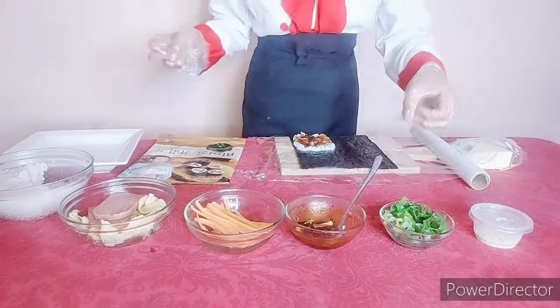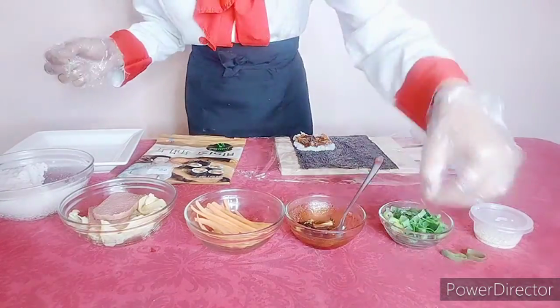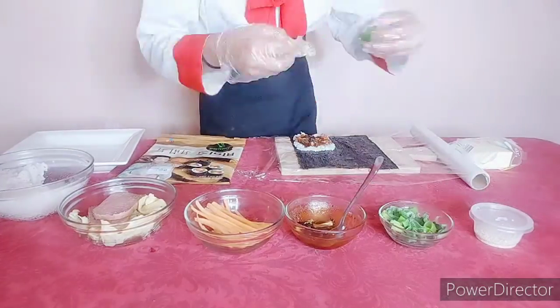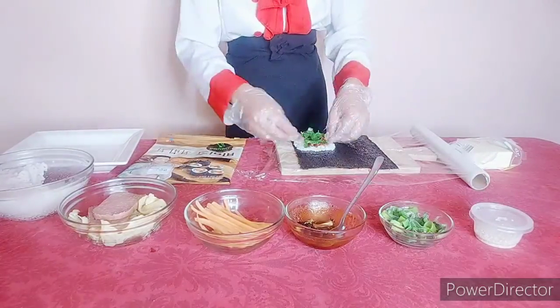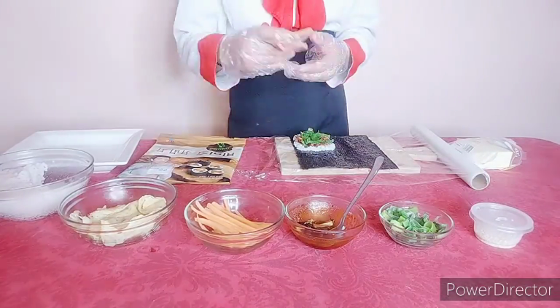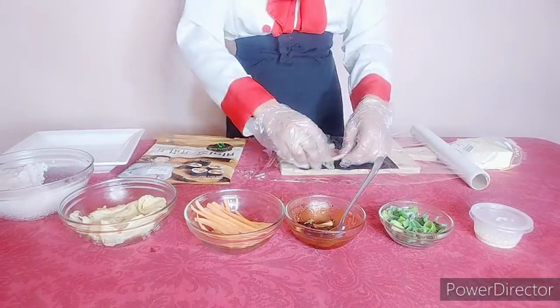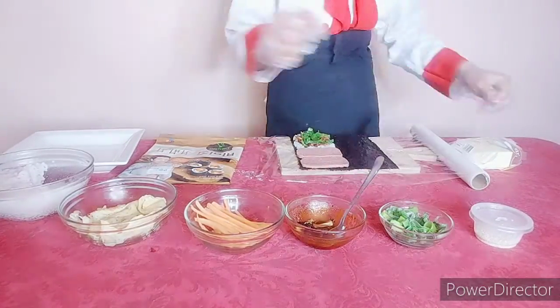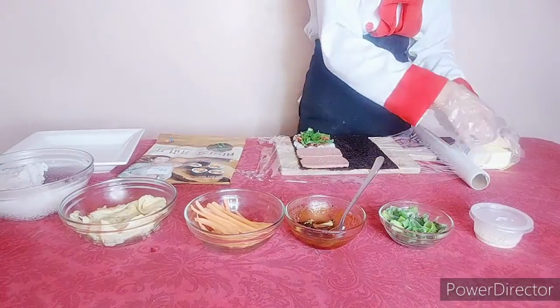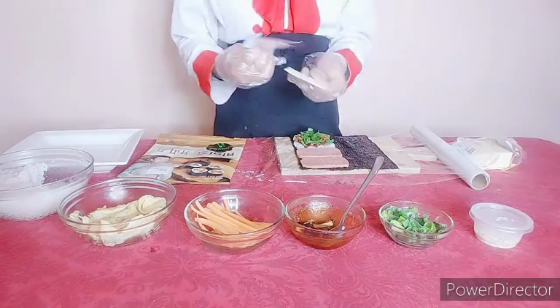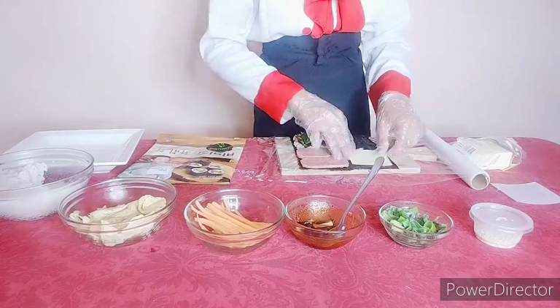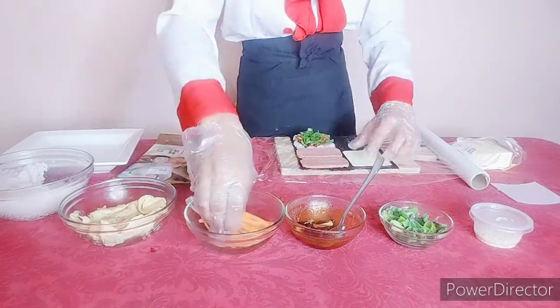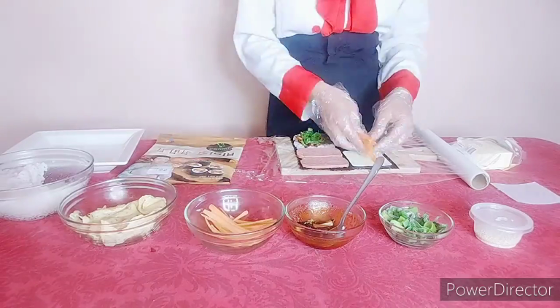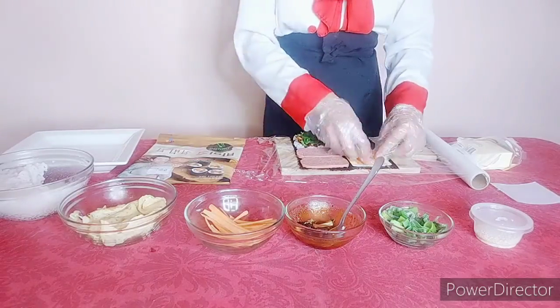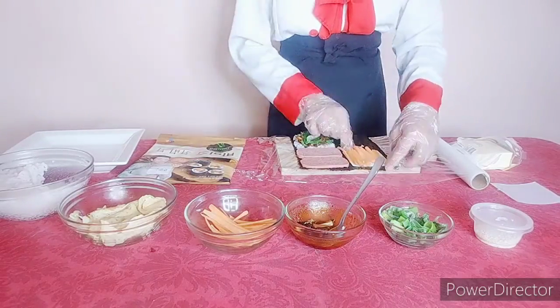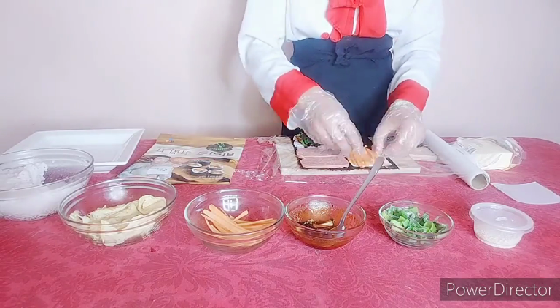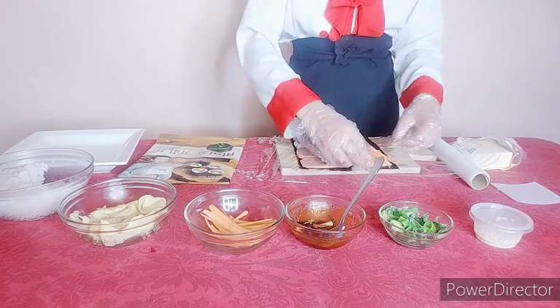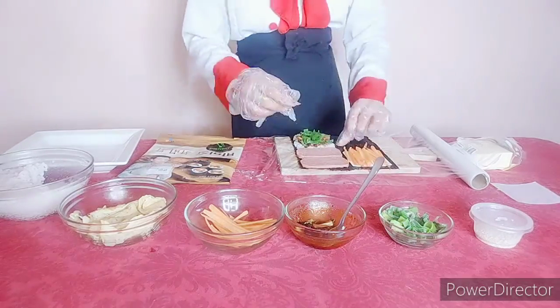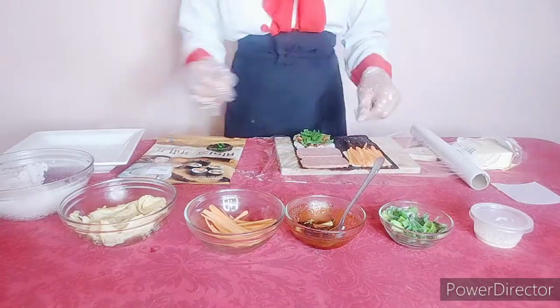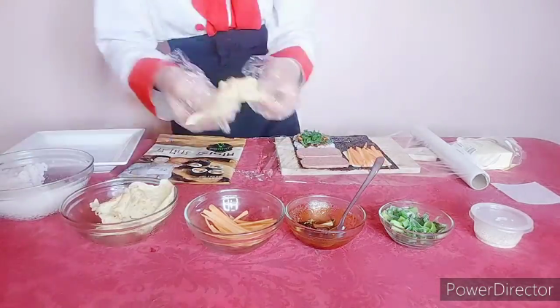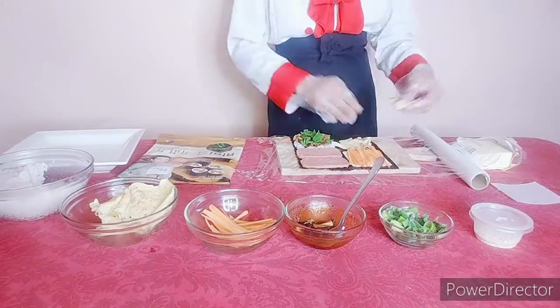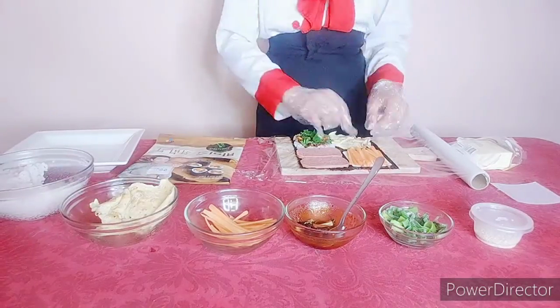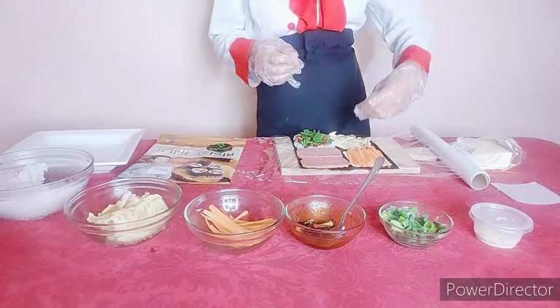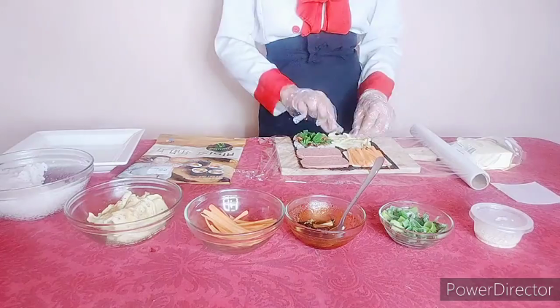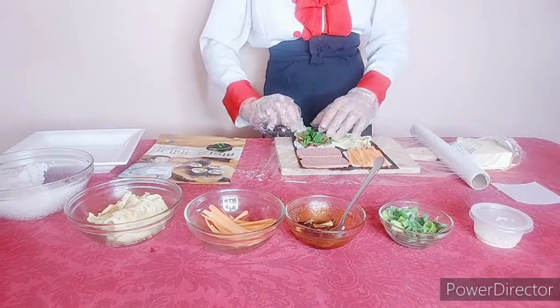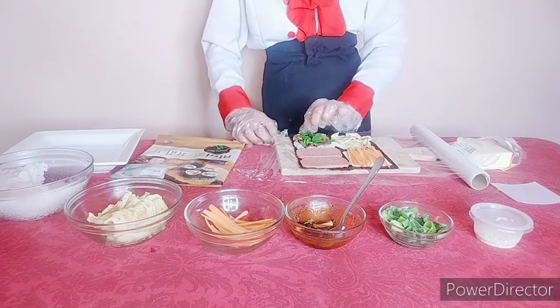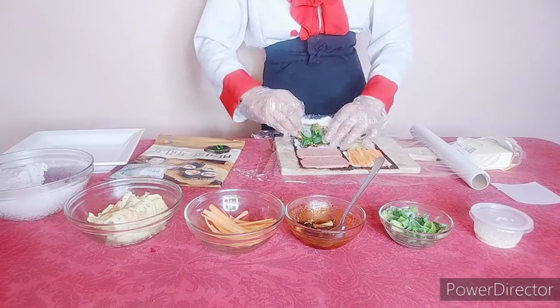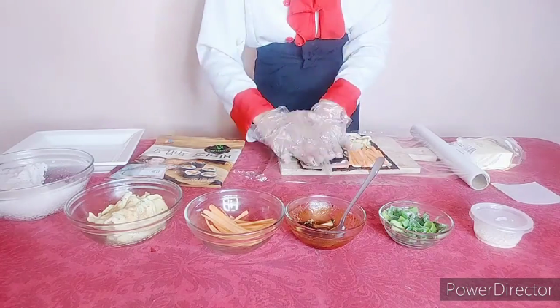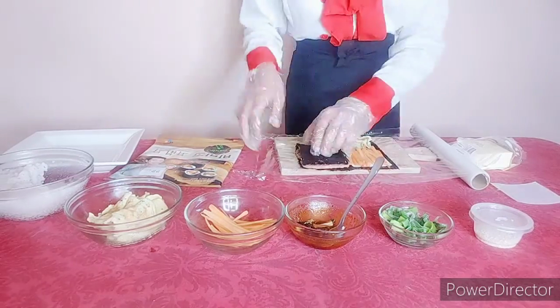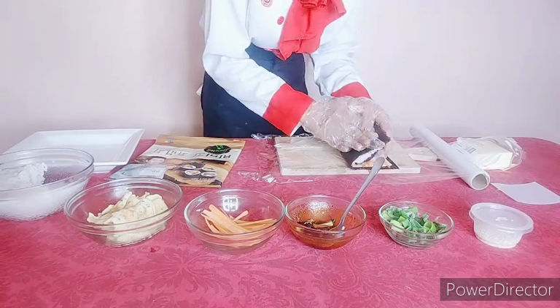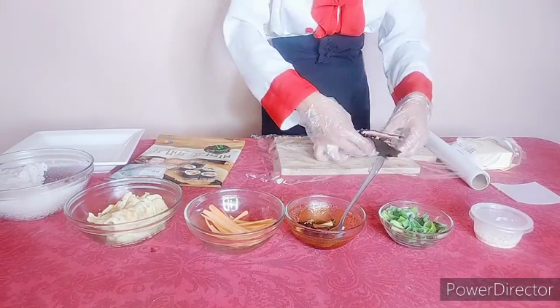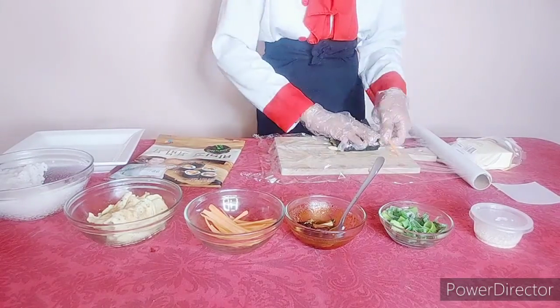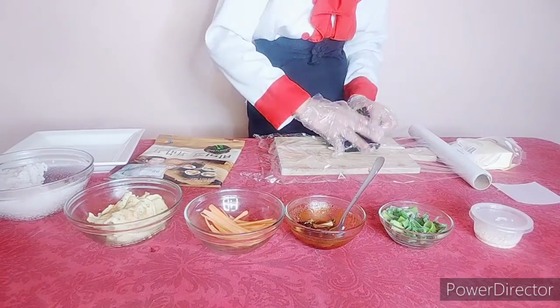And then now let's do the other one. Put some kimchi on the top of it, the Japanese rice, and then the laver, as well as the carrots, and cheese, as well as the eggs. And then fold it, and fold it.